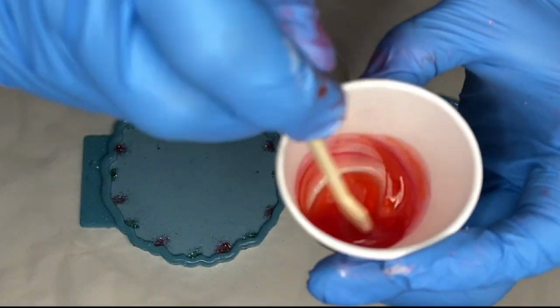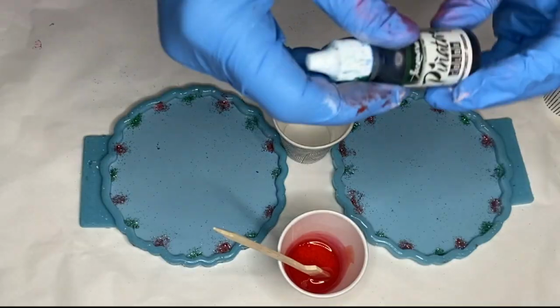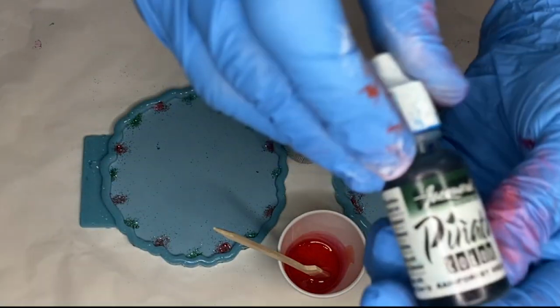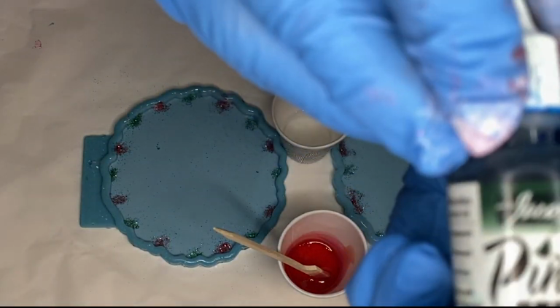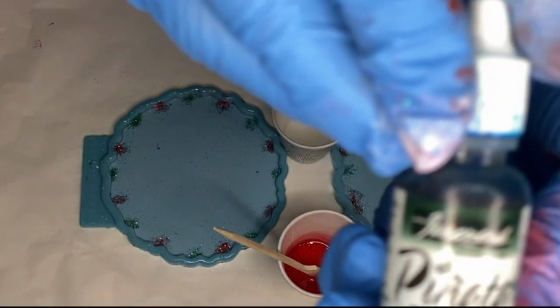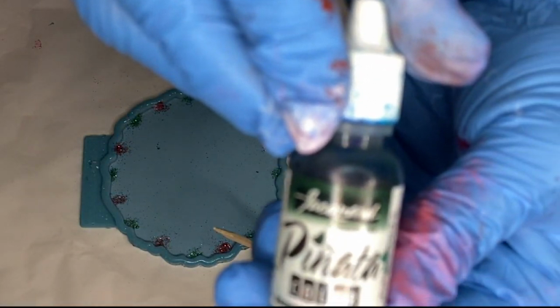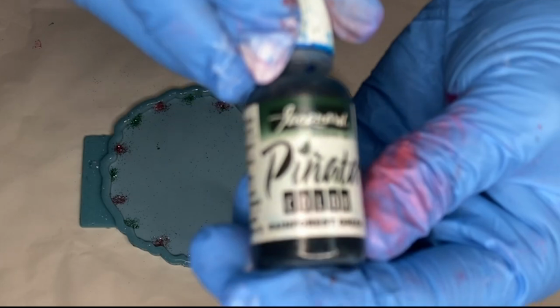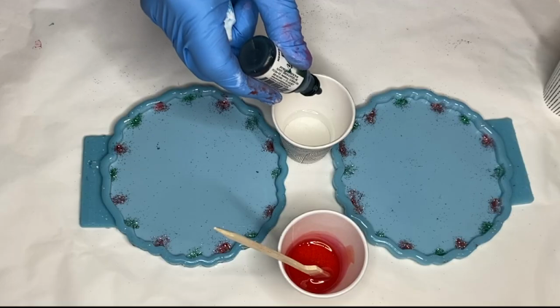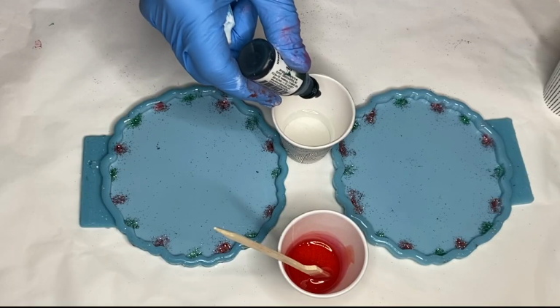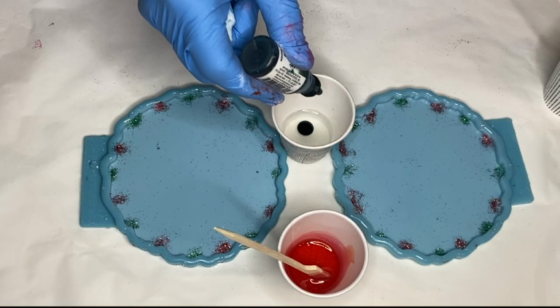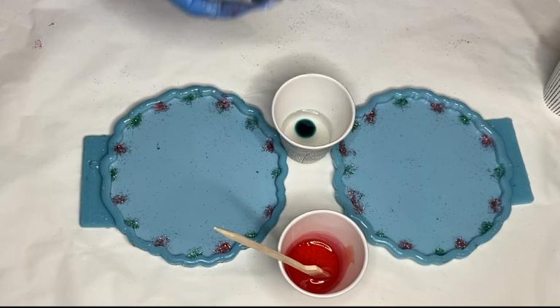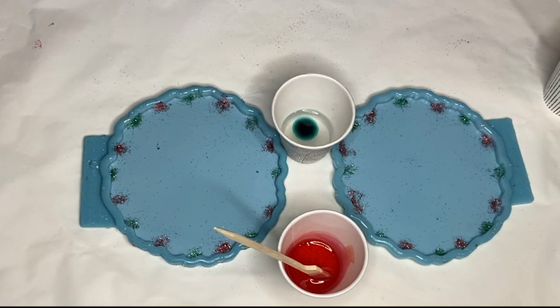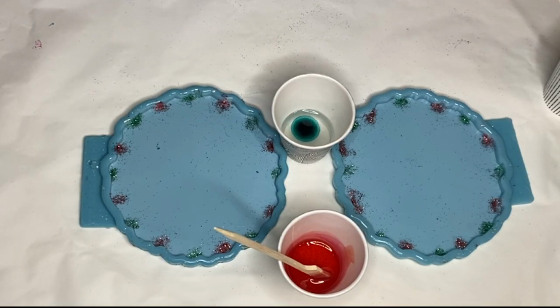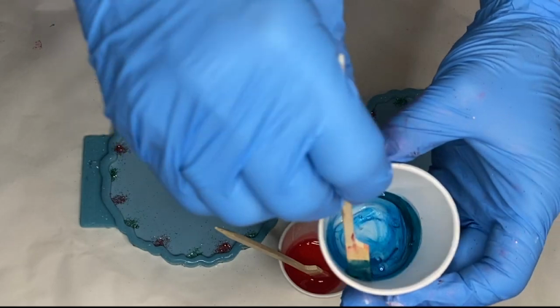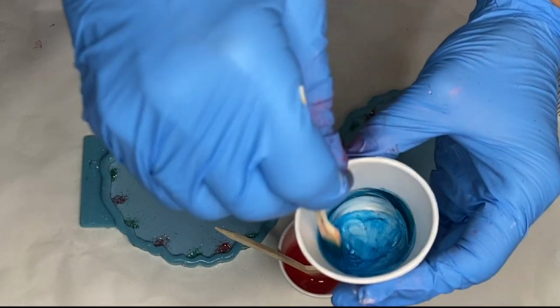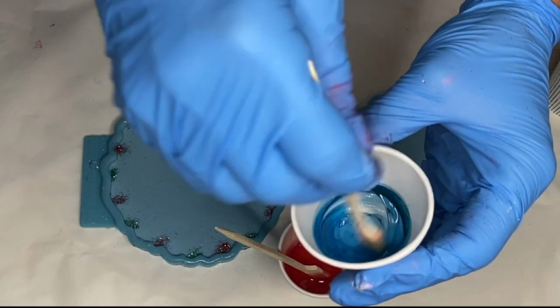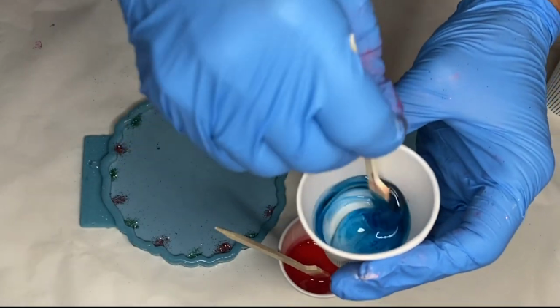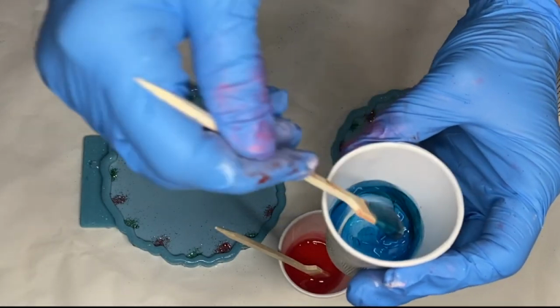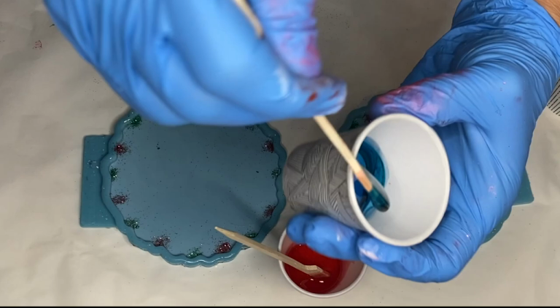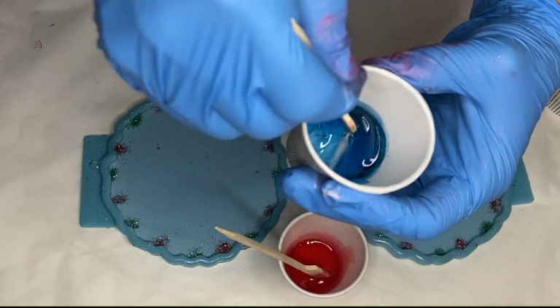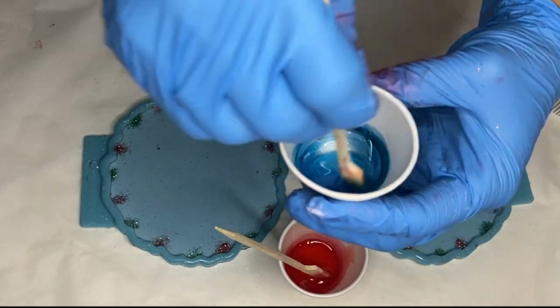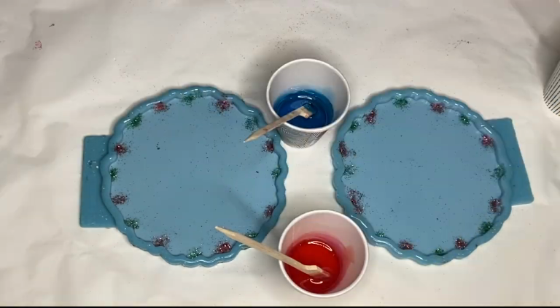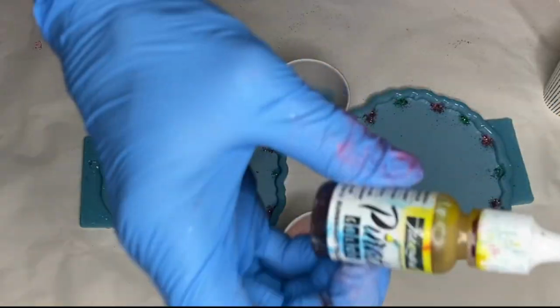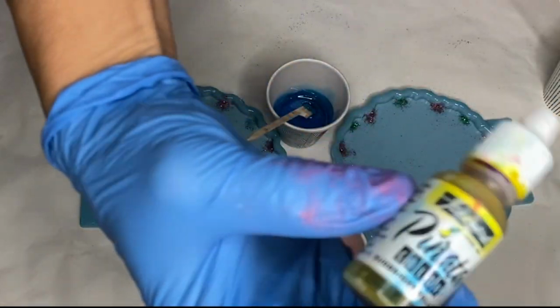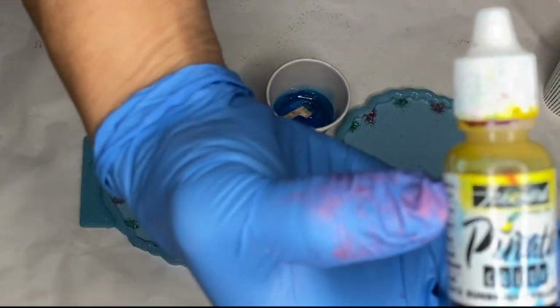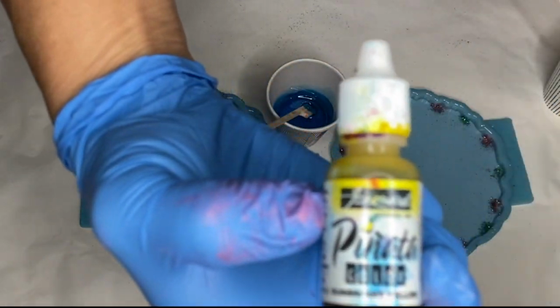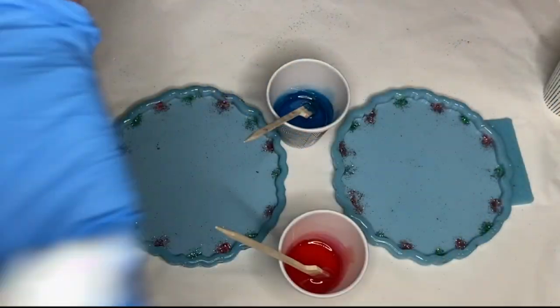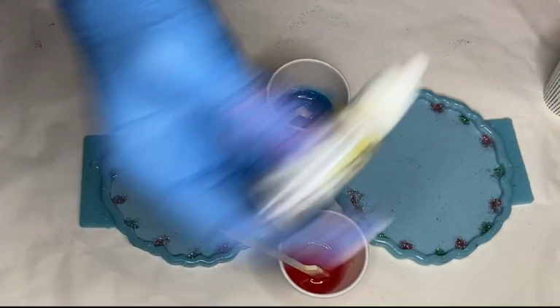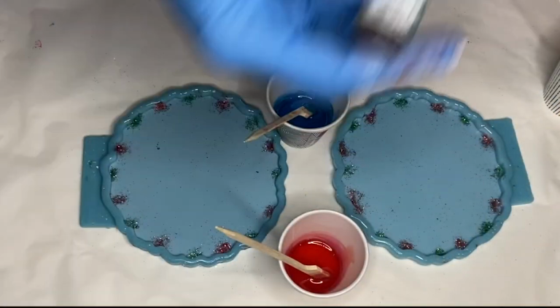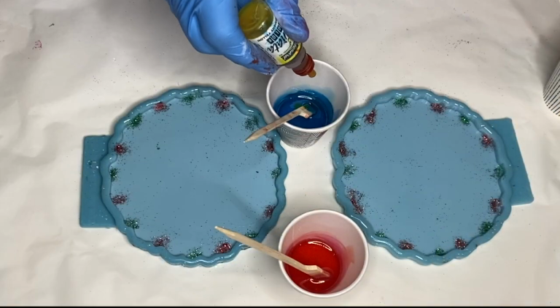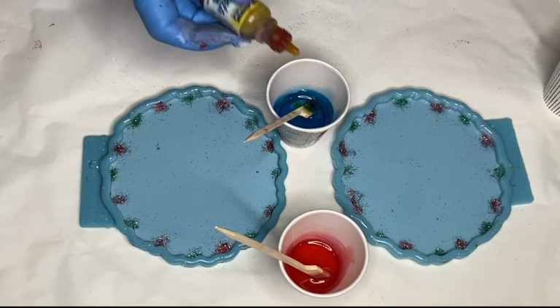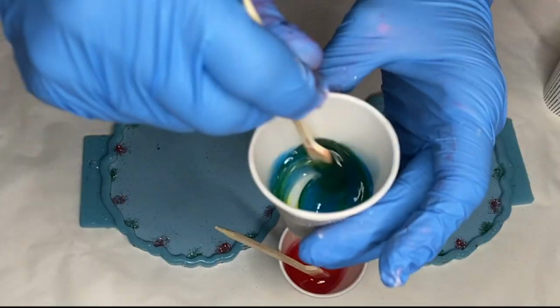Then in a separate cup she adds in some of Piñata's green alcohol ink. Though while mixing it appears to be more of a blue, so my mom adds in Piñata's yellow alcohol ink to make it more green.